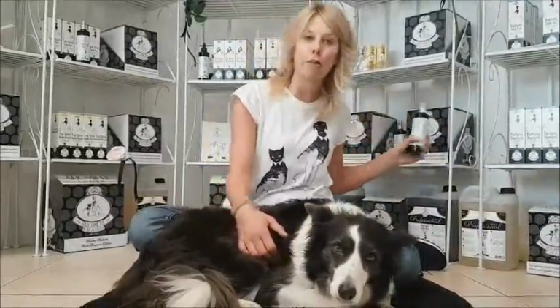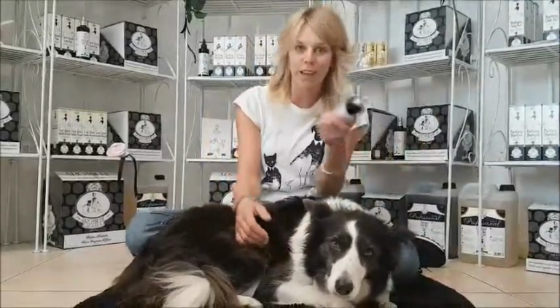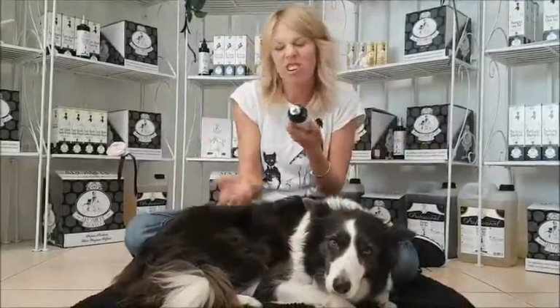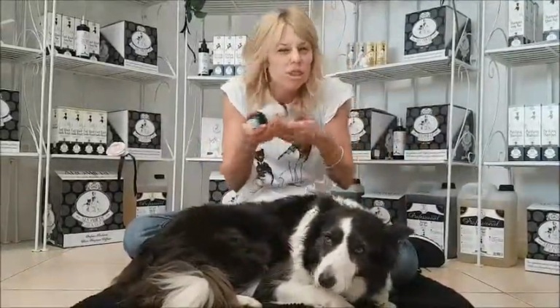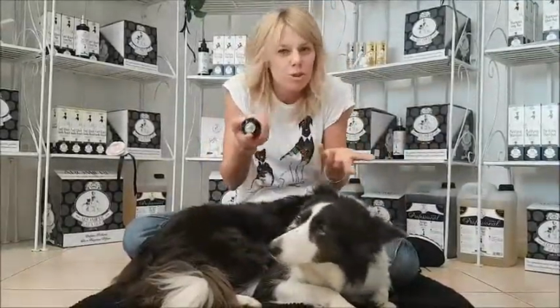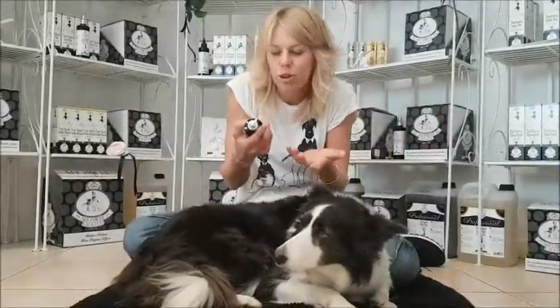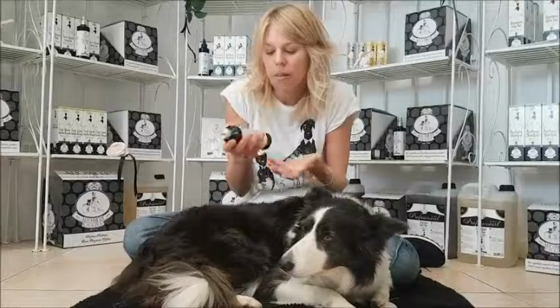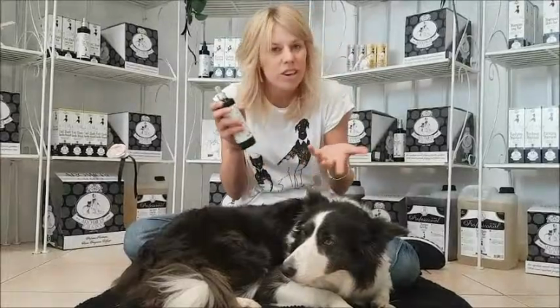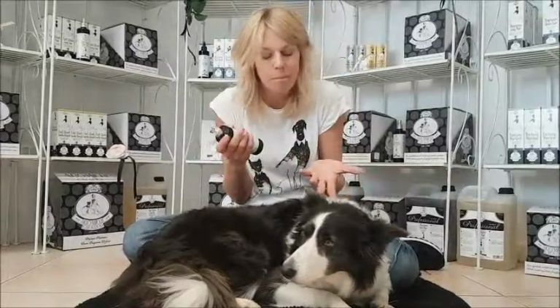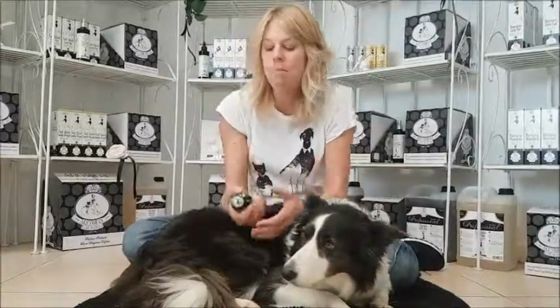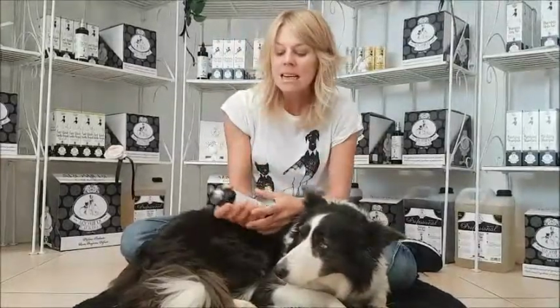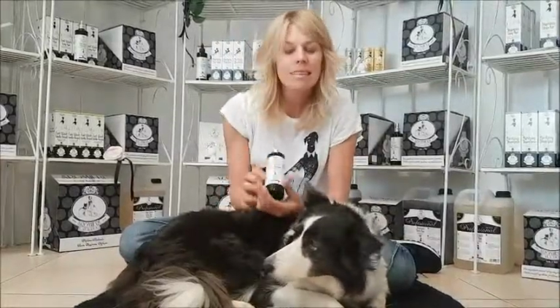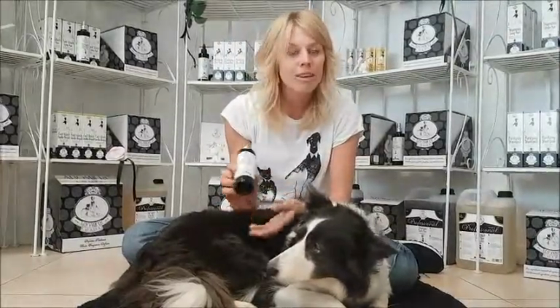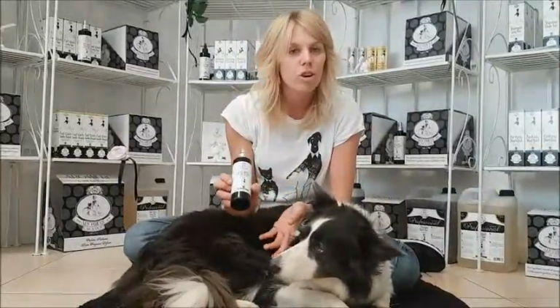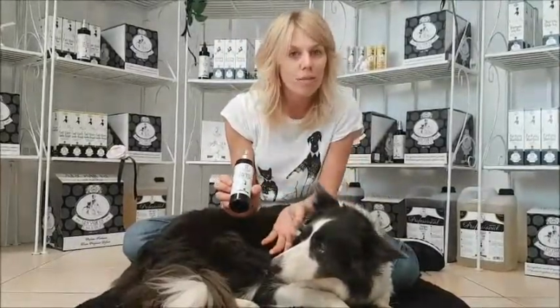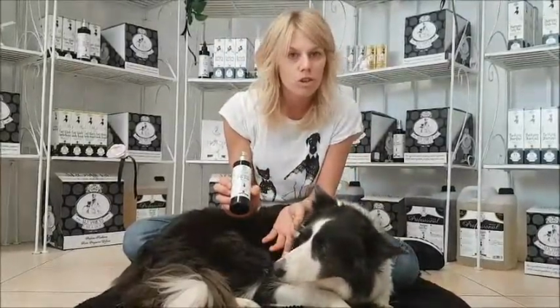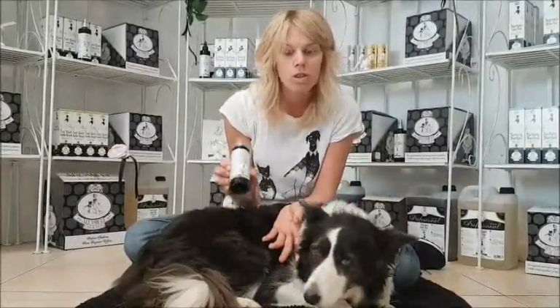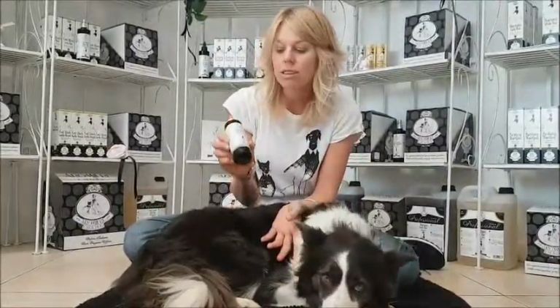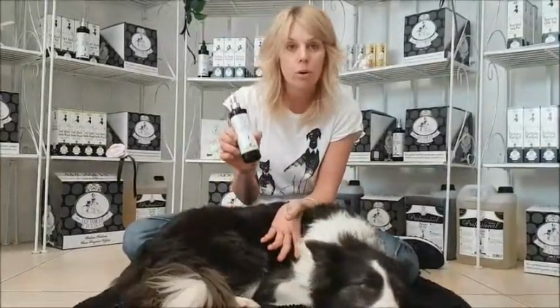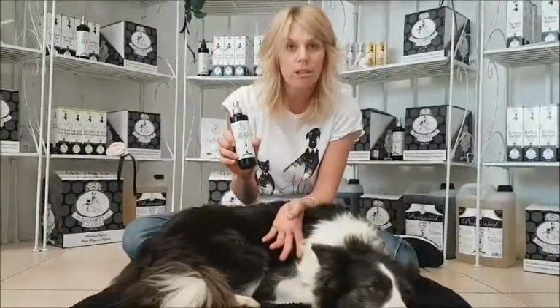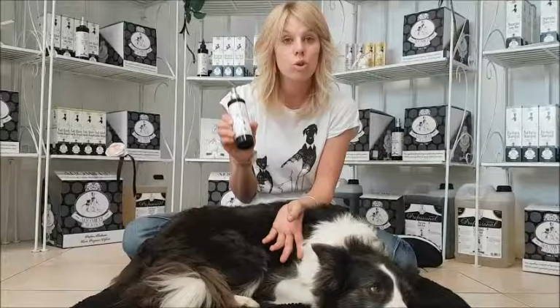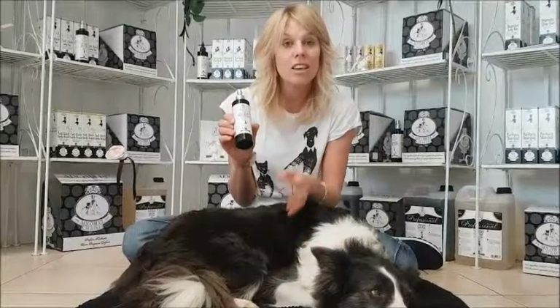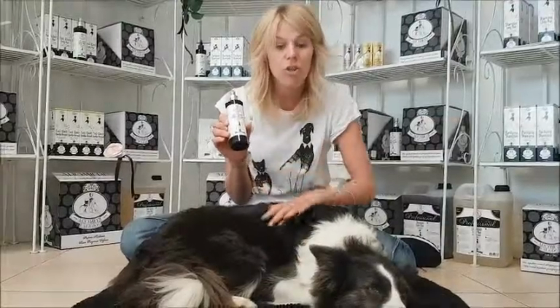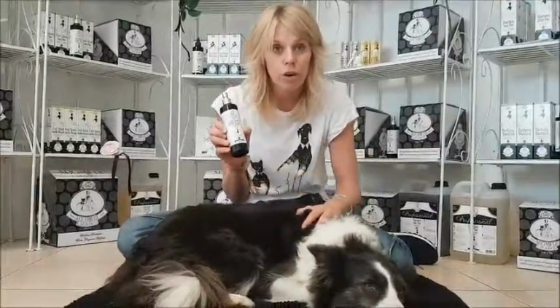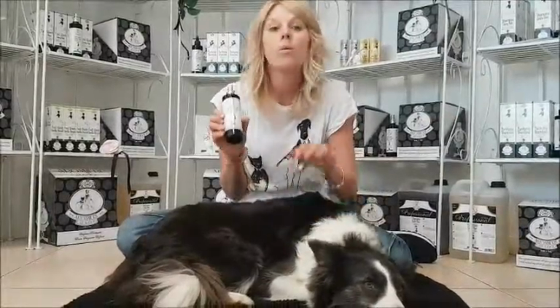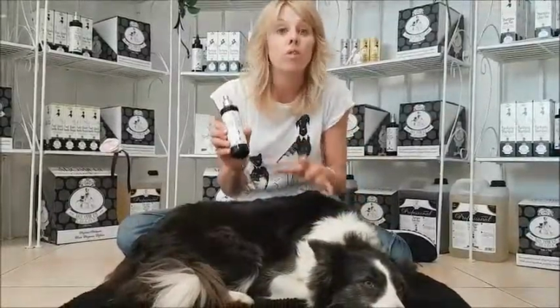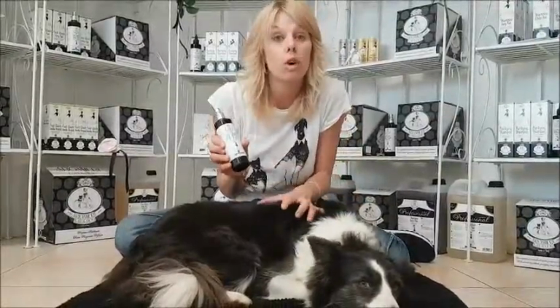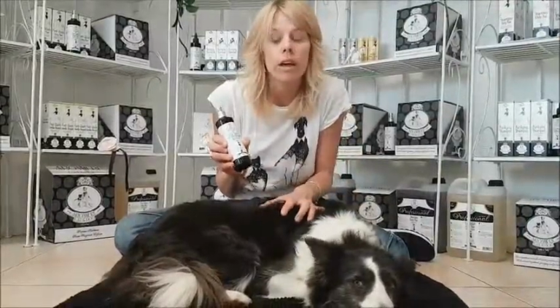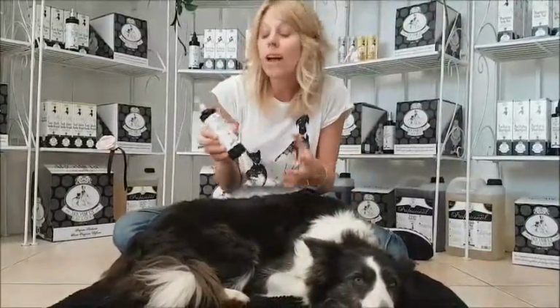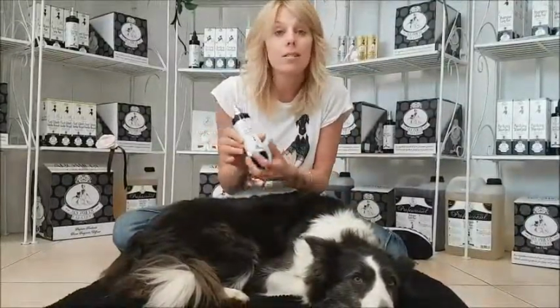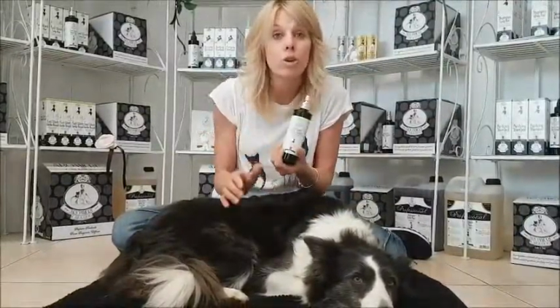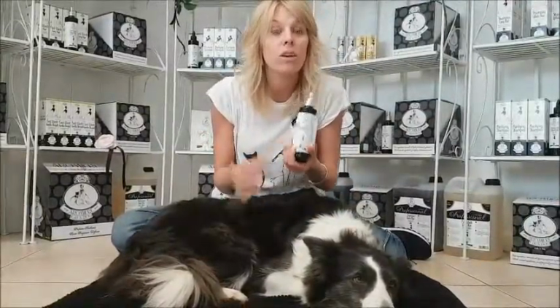So I wanted to show you something really simple. This is a product called Fast Wash — it's a product to clean your dog's fur without using water.